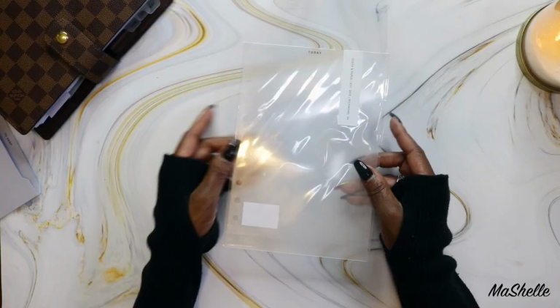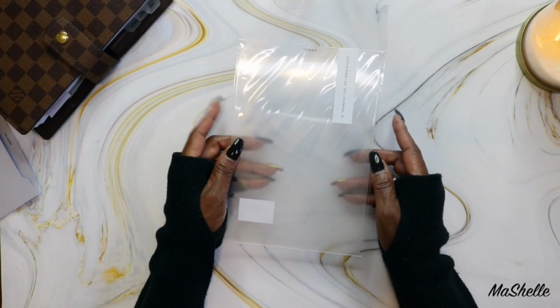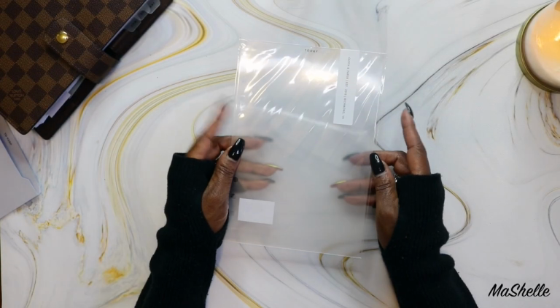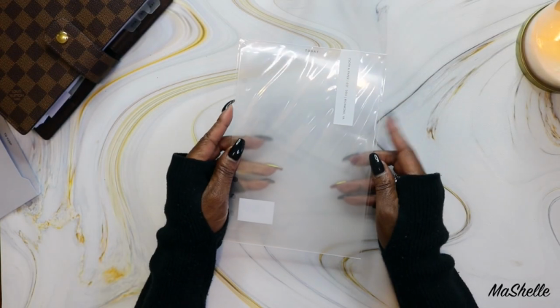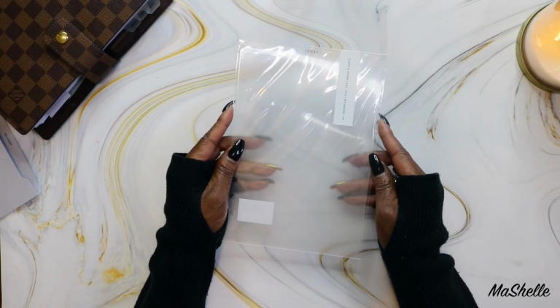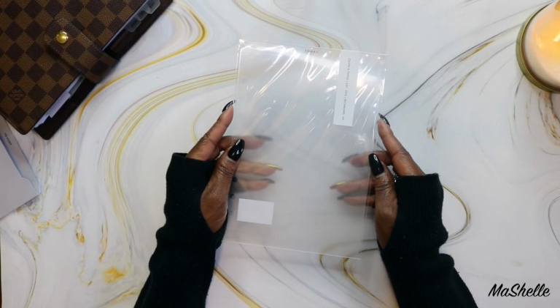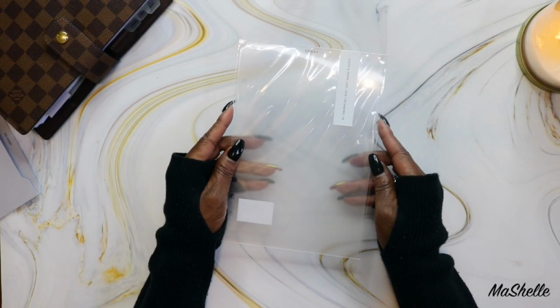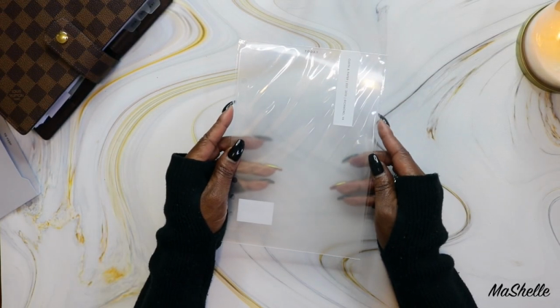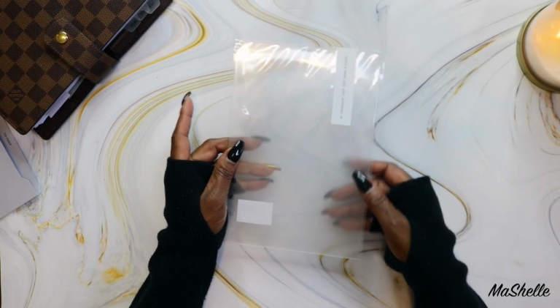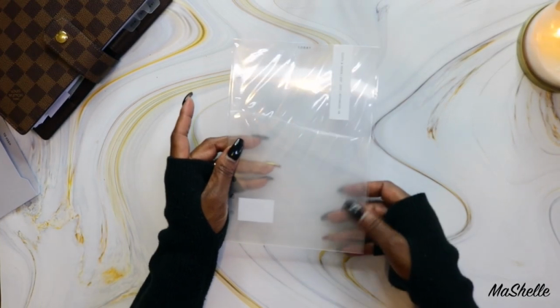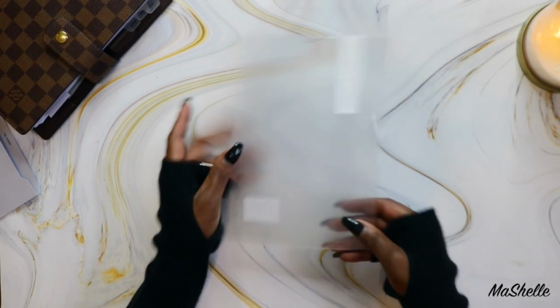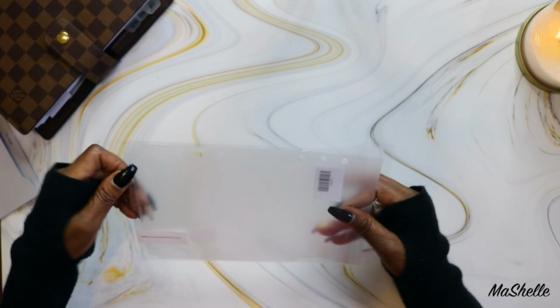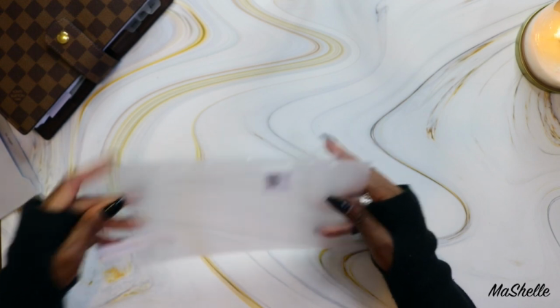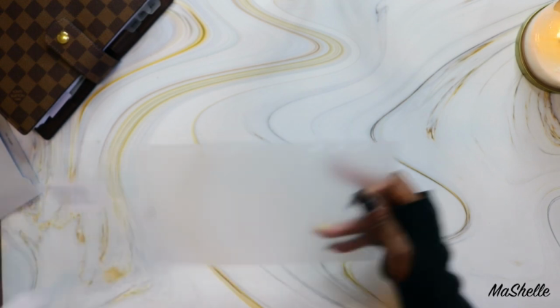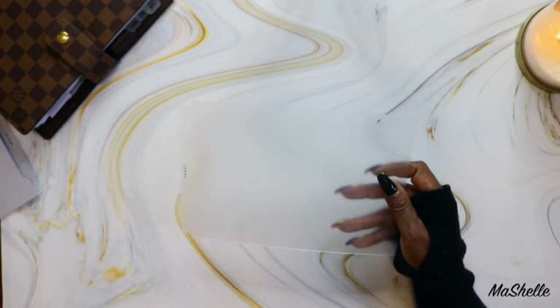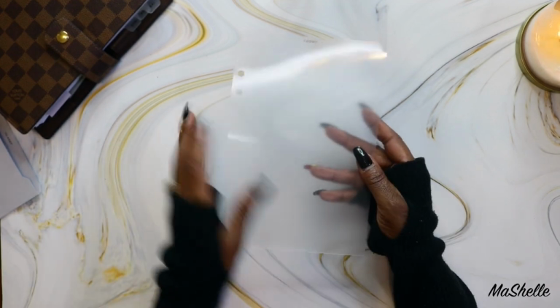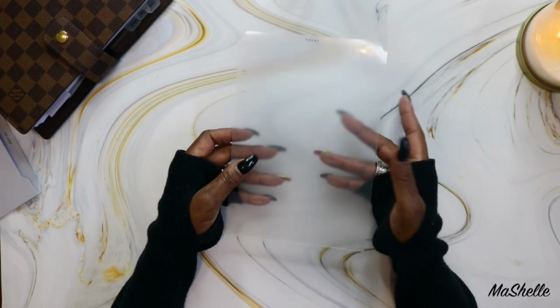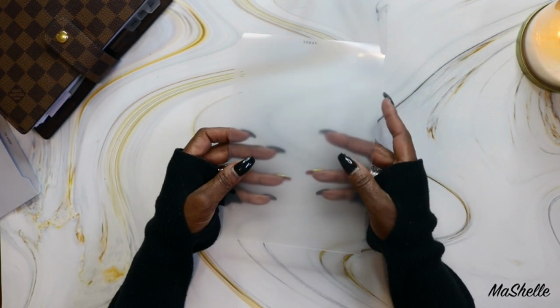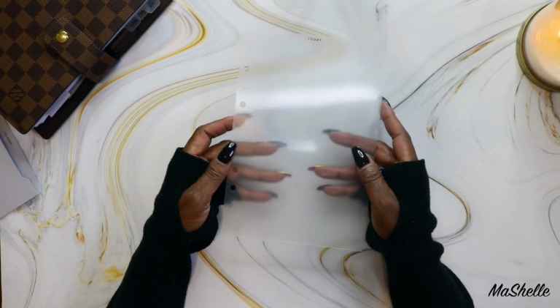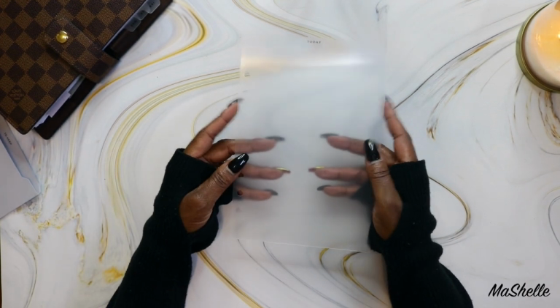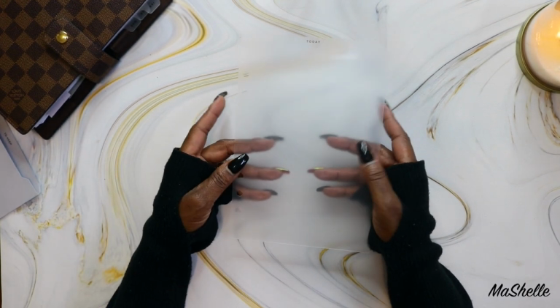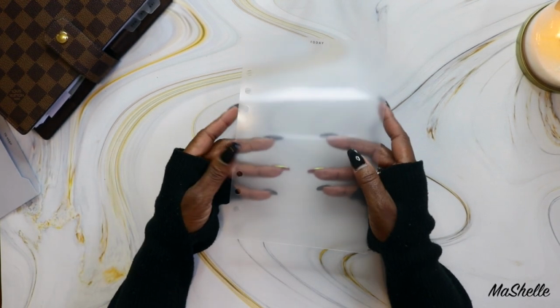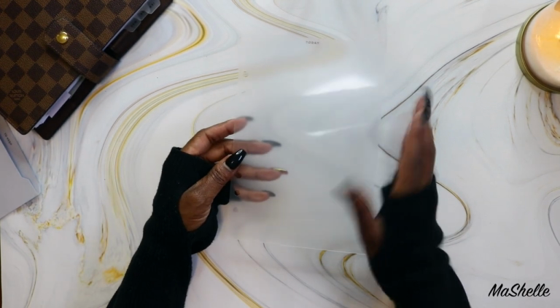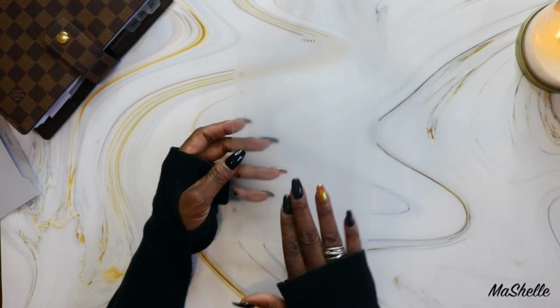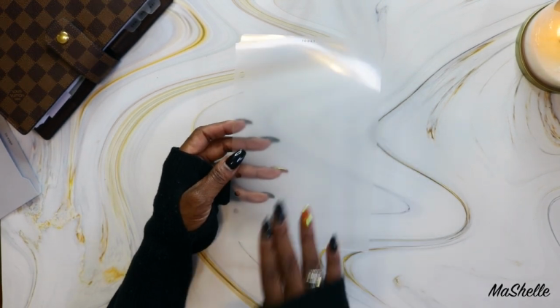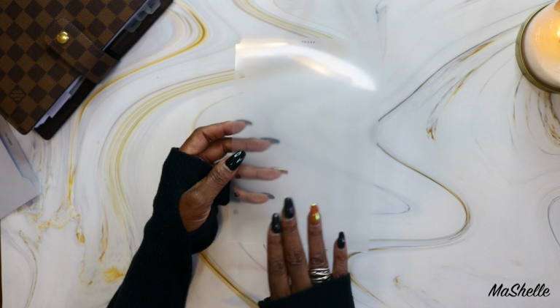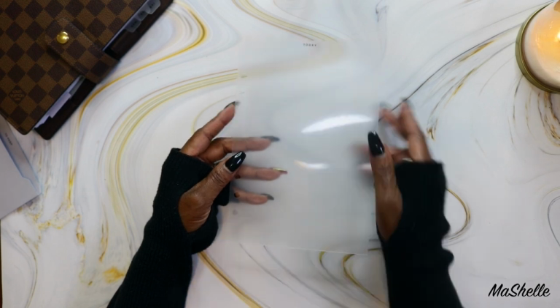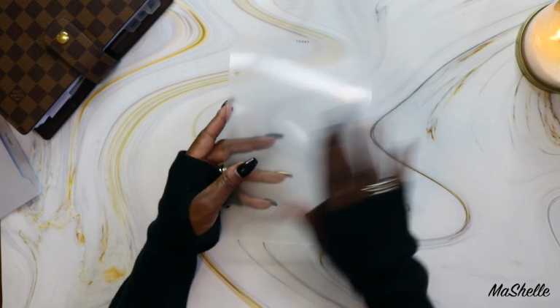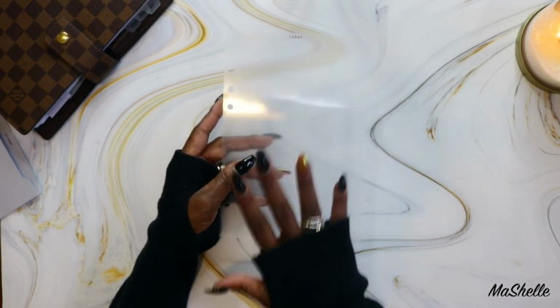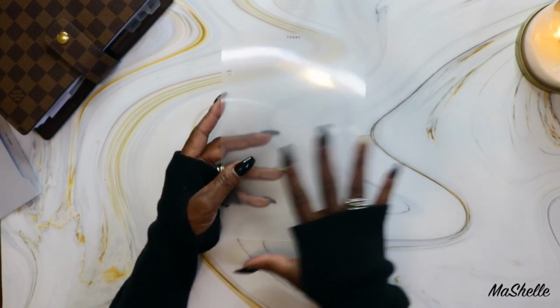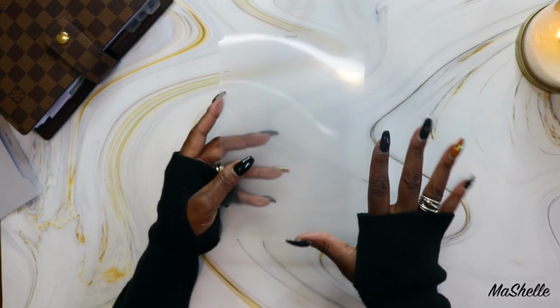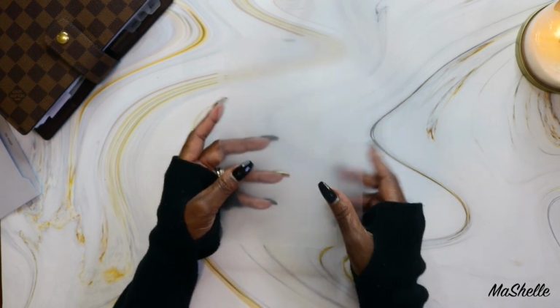And this is the Today Dry Erase Tab Divider. I really needed this just so I can quickly get to the current day in my planner, so I've been waiting on this one to come in too.